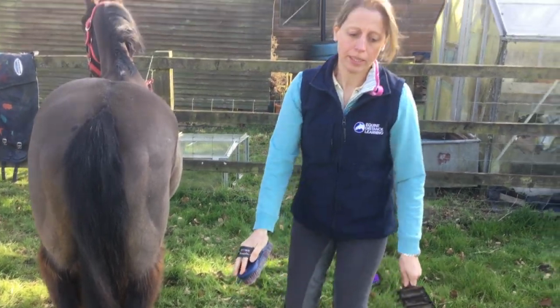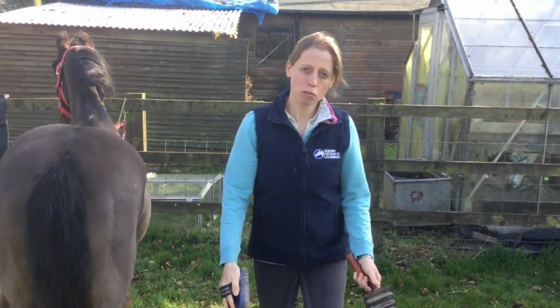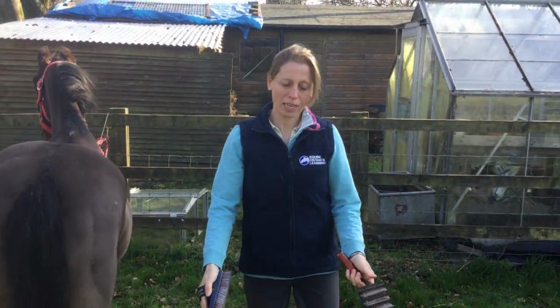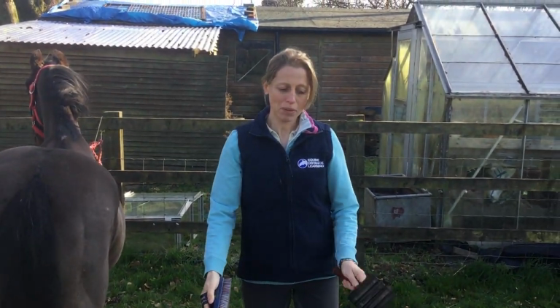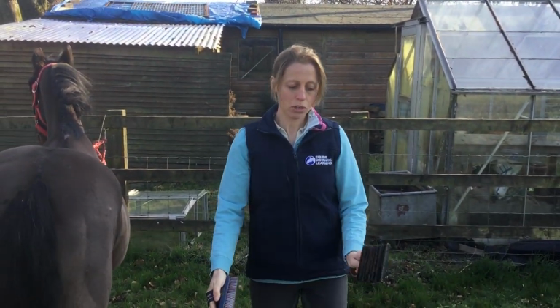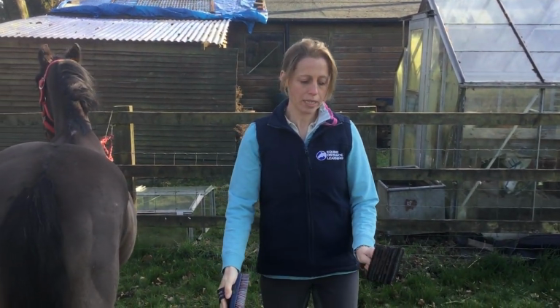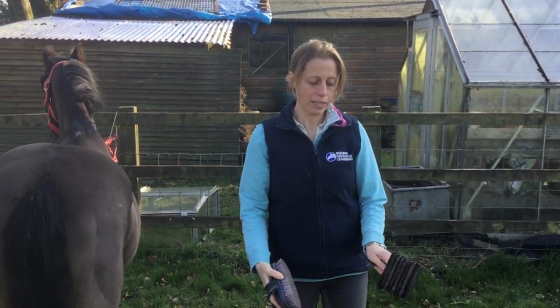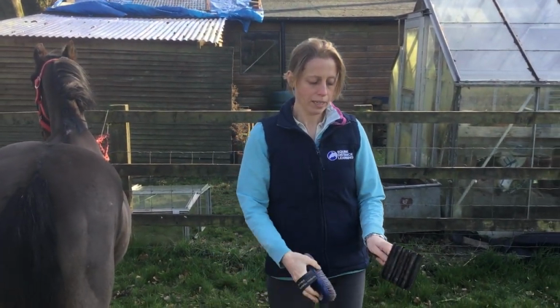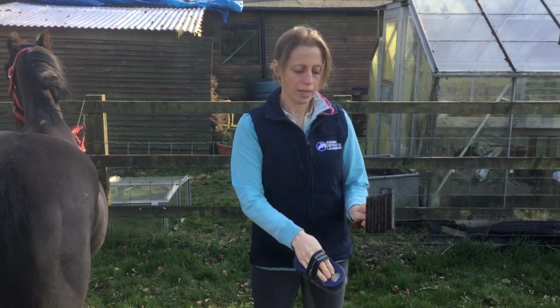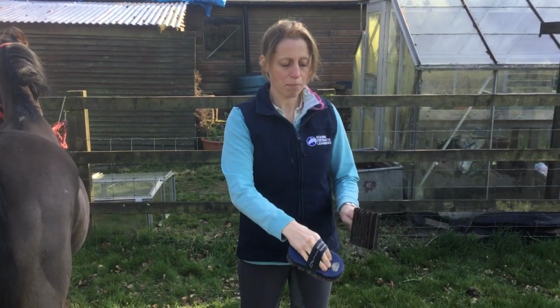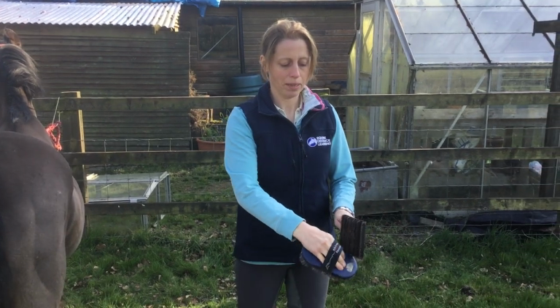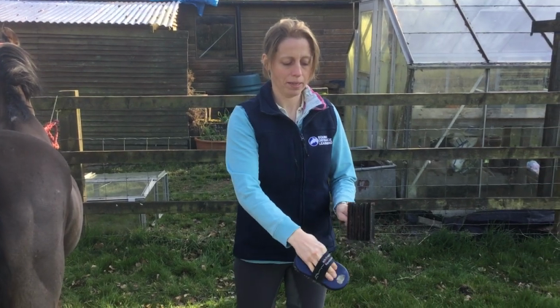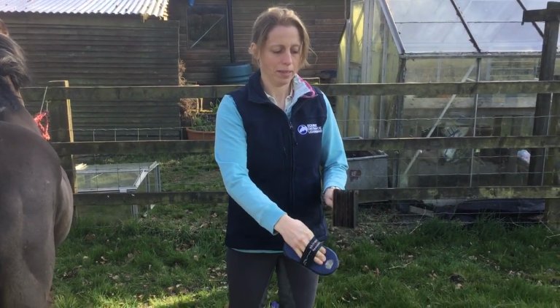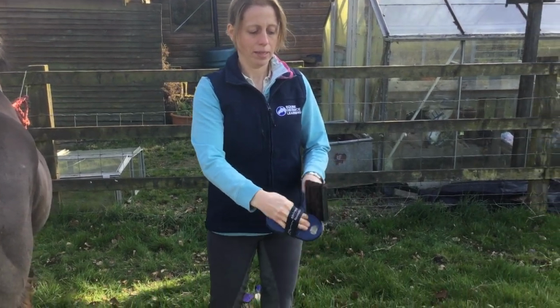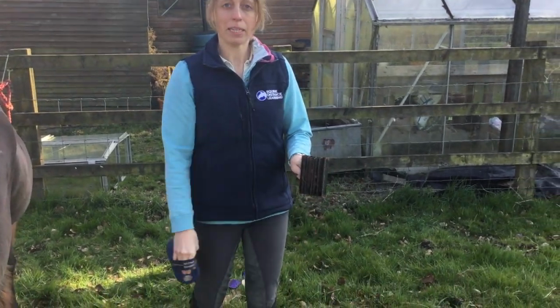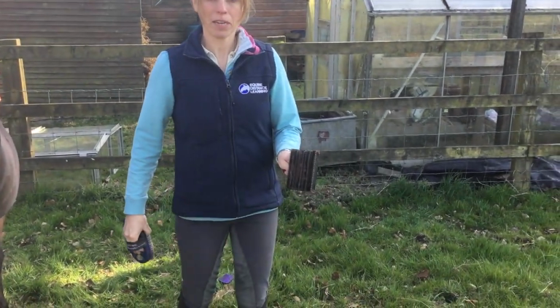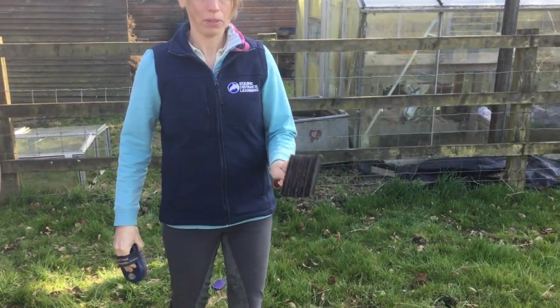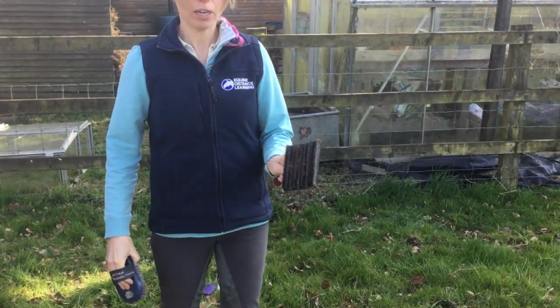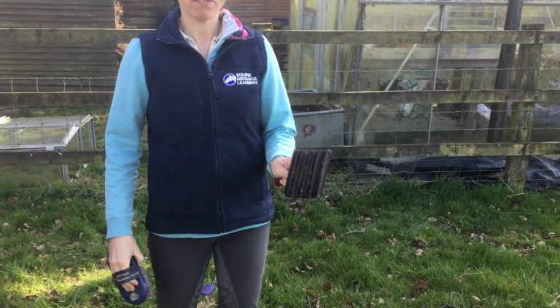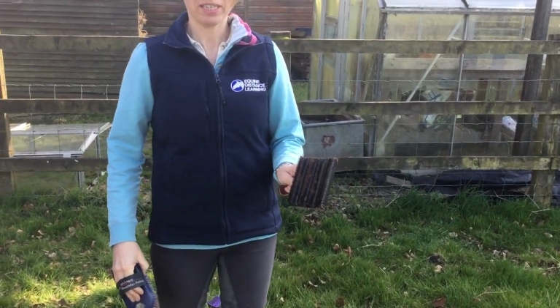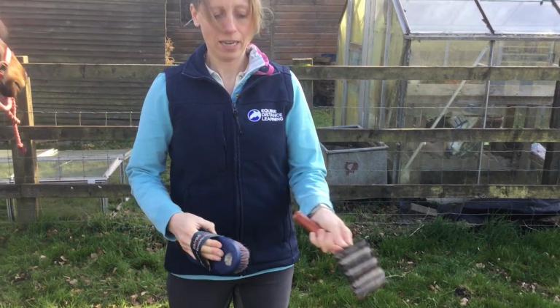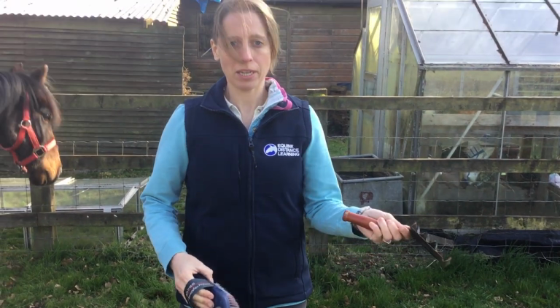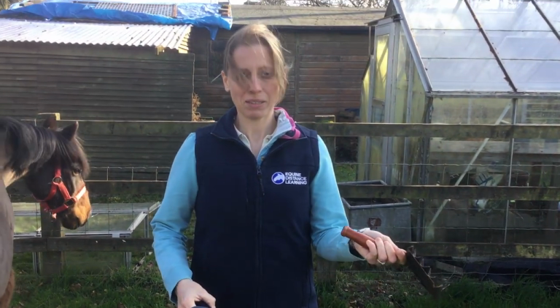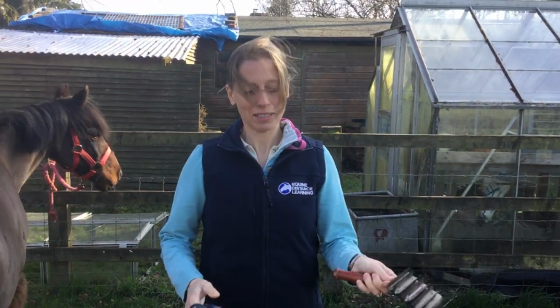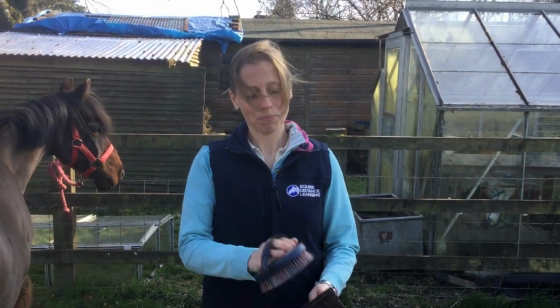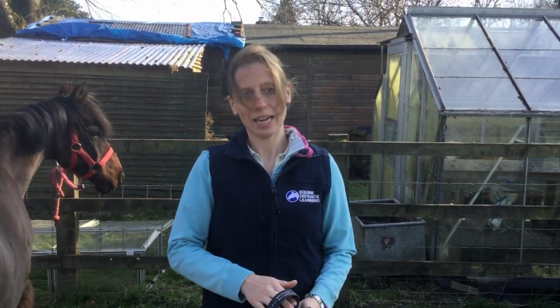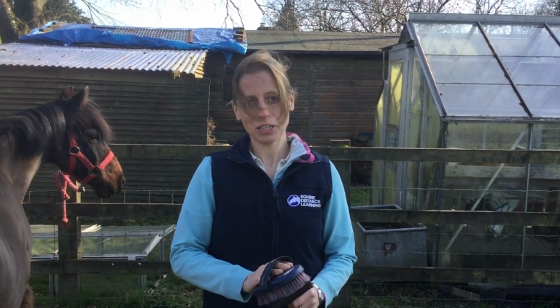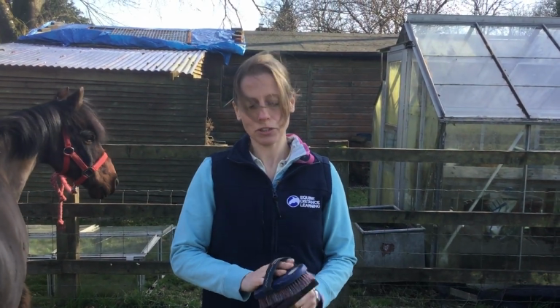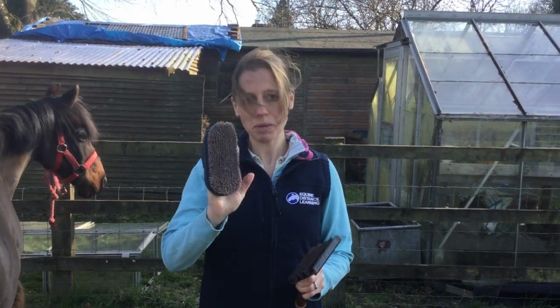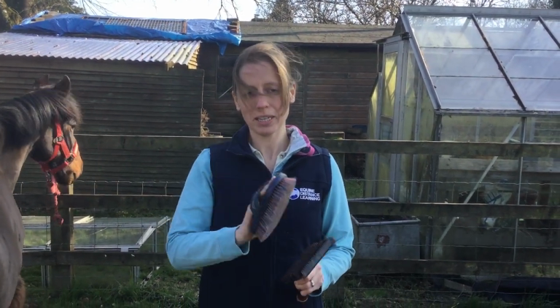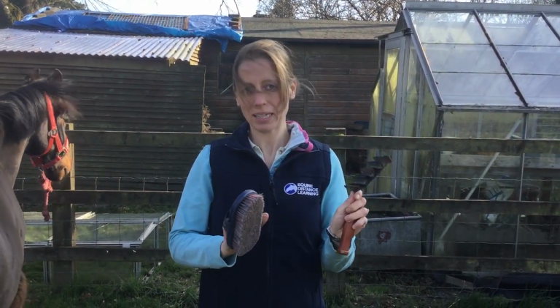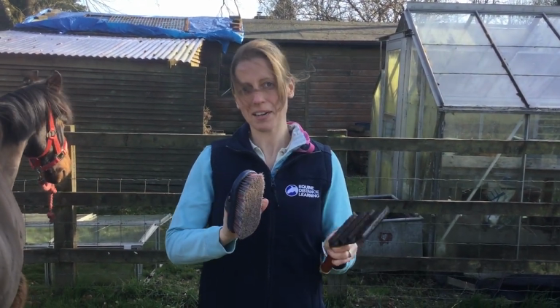I've got grass here, but if you had a concrete surface, you then tap the metal curry comb onto the ground surface and let all the dirt come out of that. And that's how you use your body brush and metal curry comb.